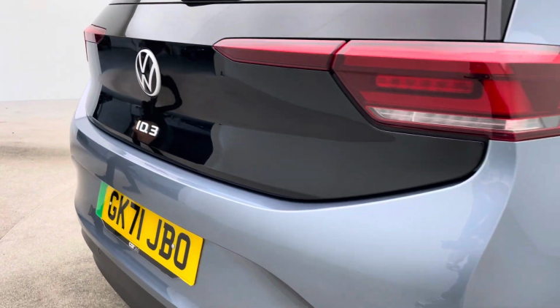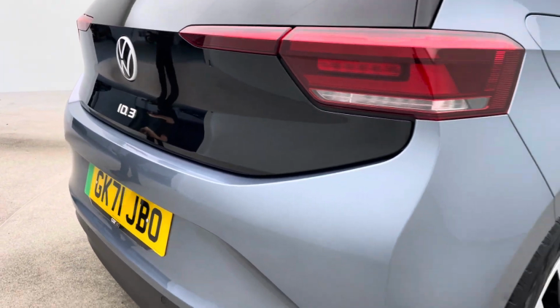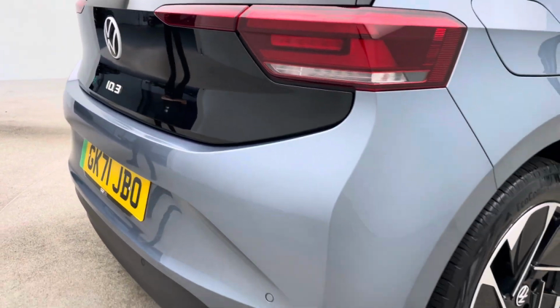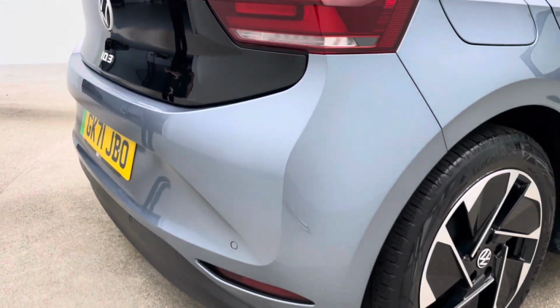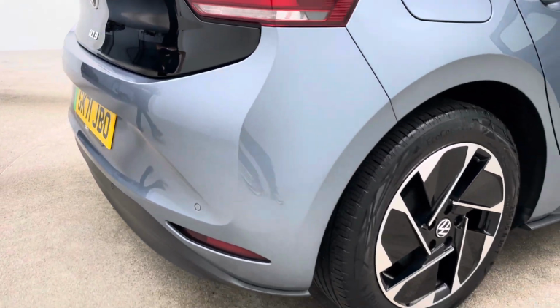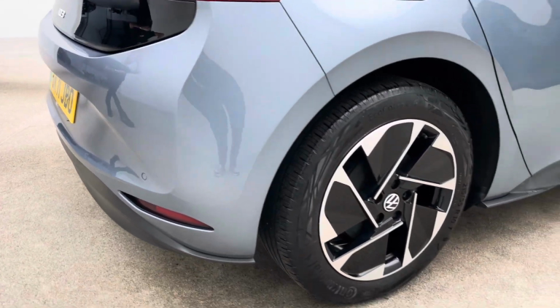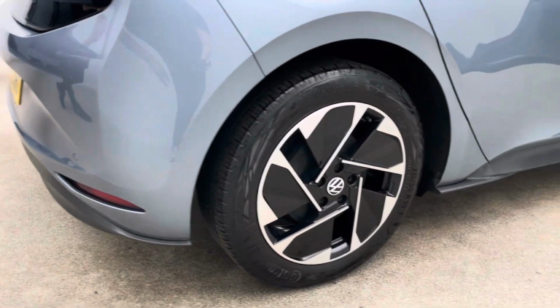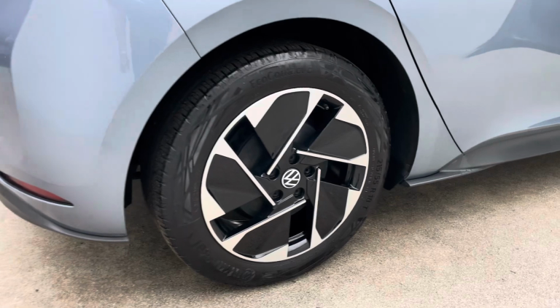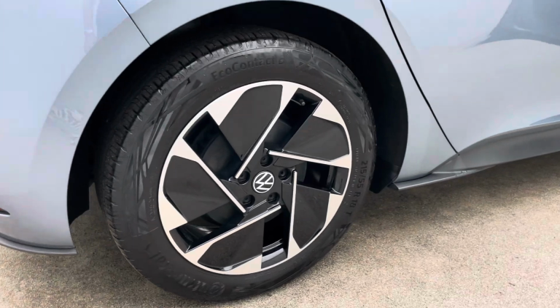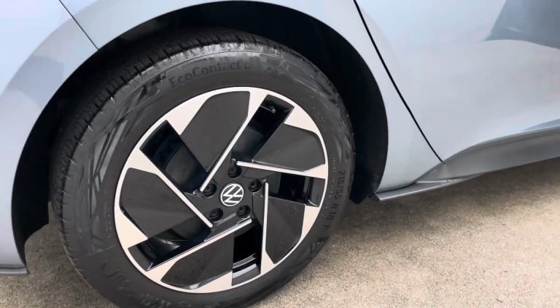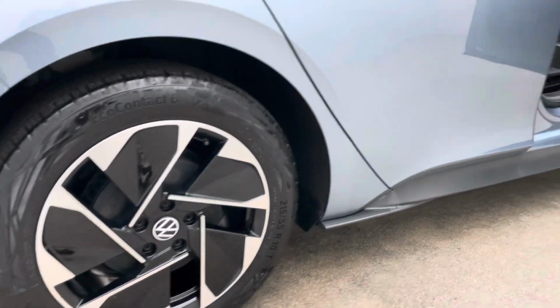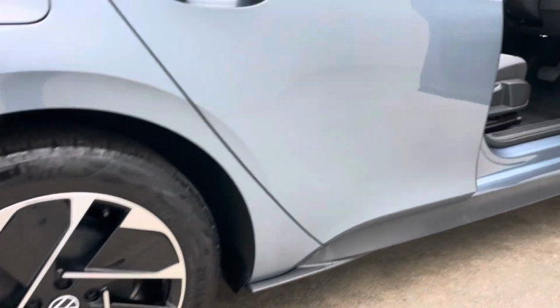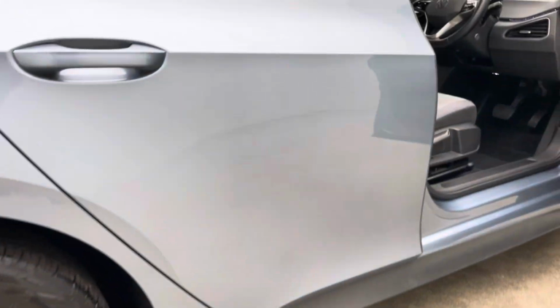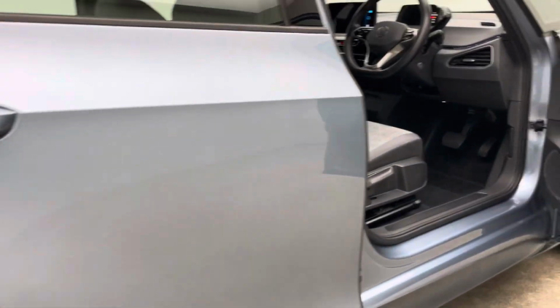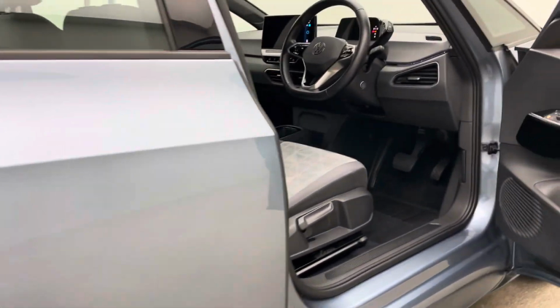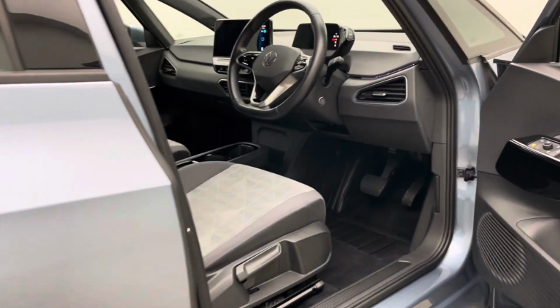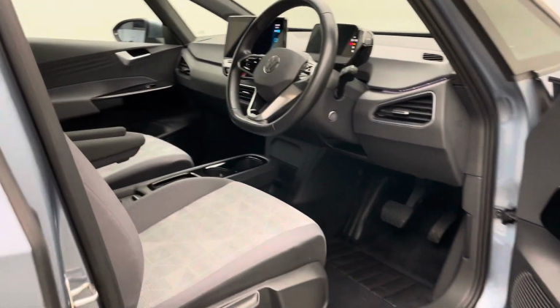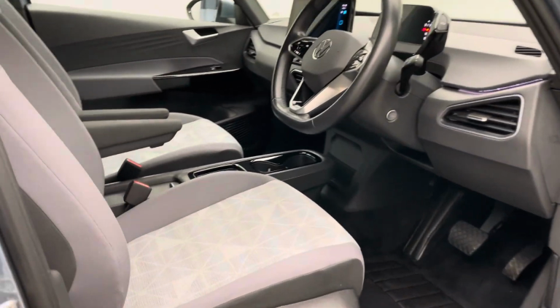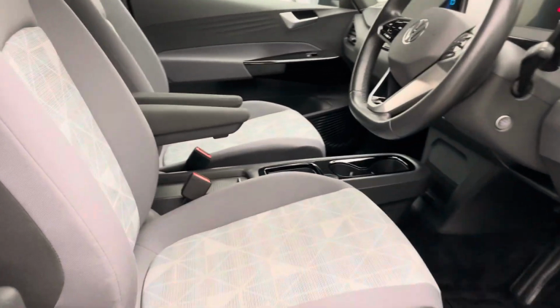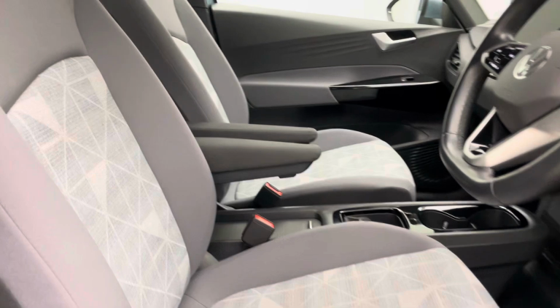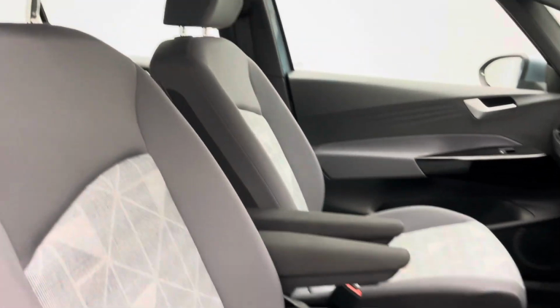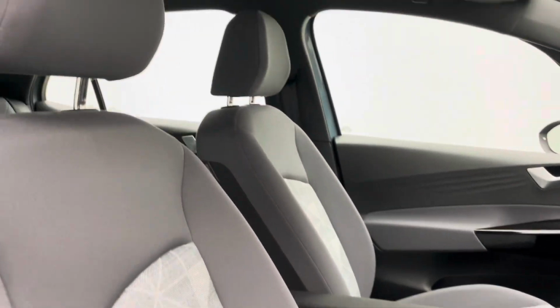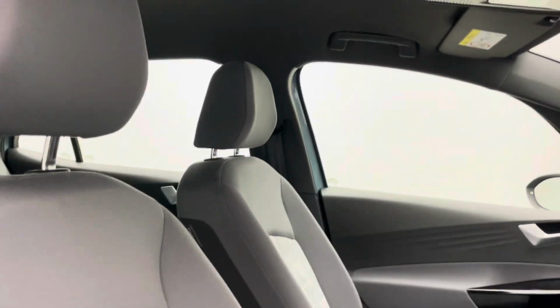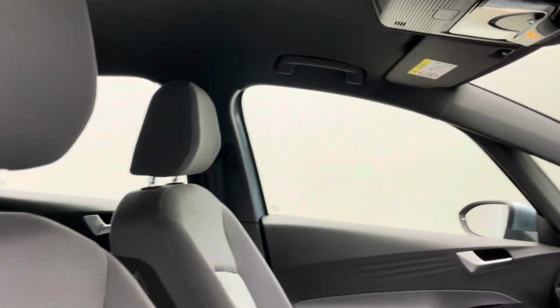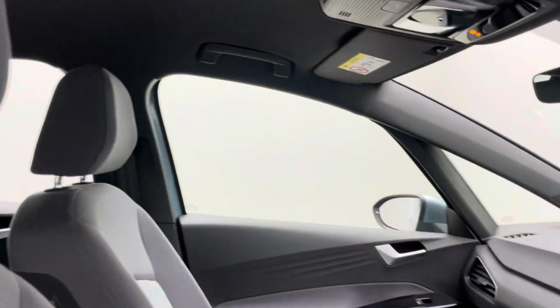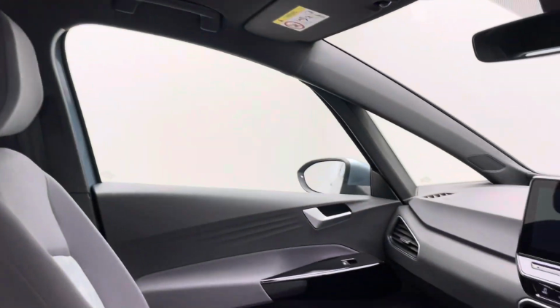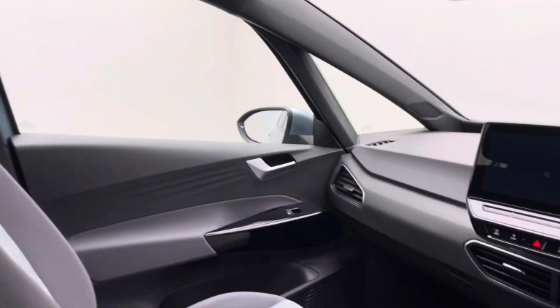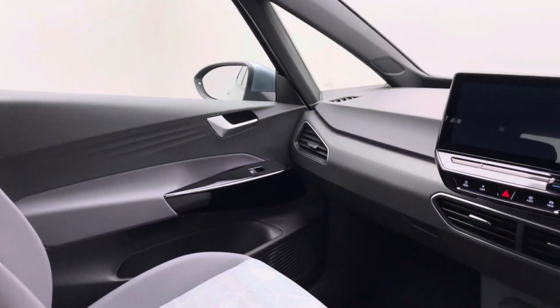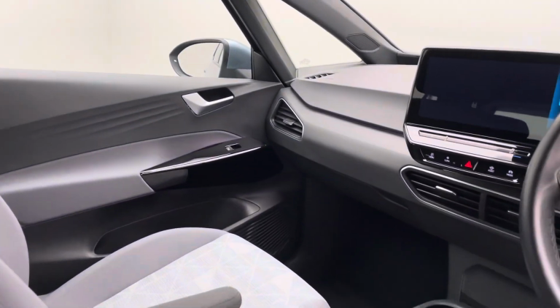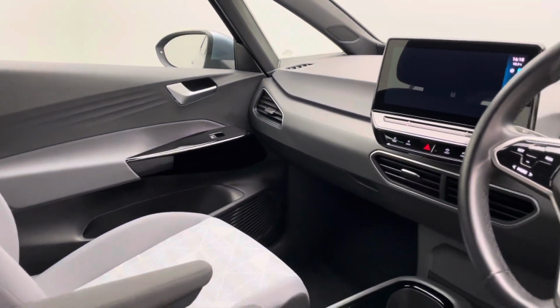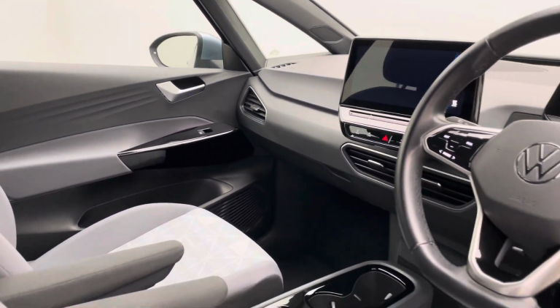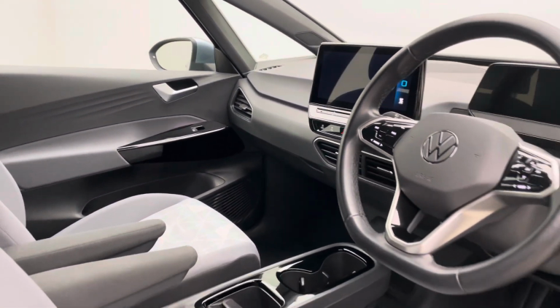We're also partnered up with OMI, so should you require a home charging point, come through the referral program. OMI will get in touch and arrange a survey and install a charger for you. We aim to make buying a car really simple, really straightforward and enjoyable here at Car360.